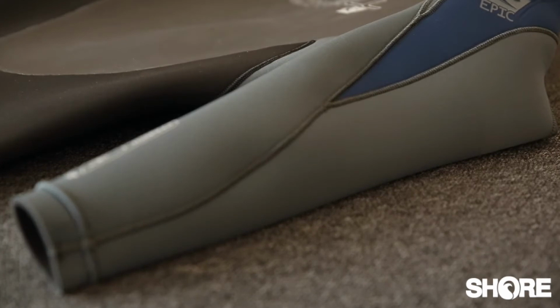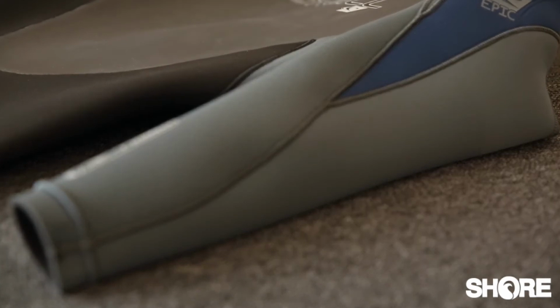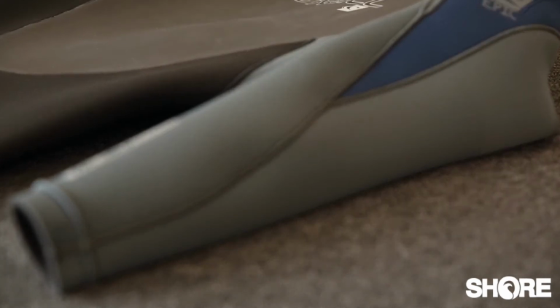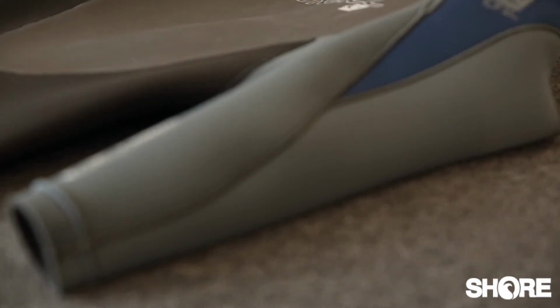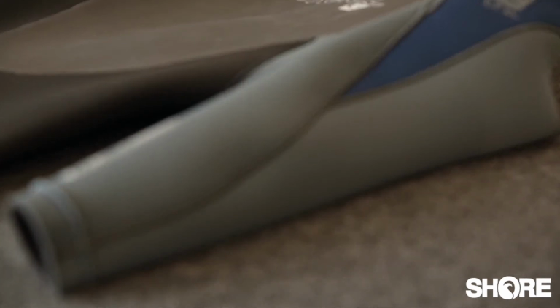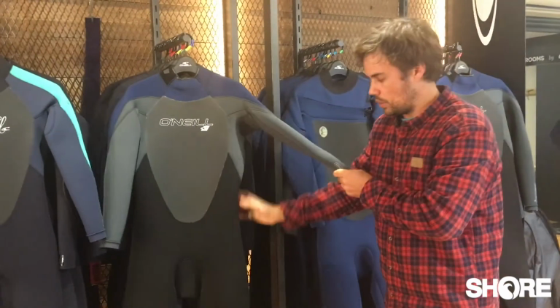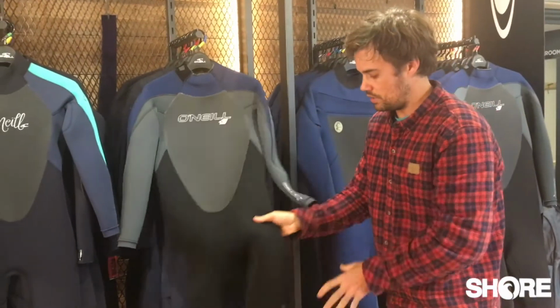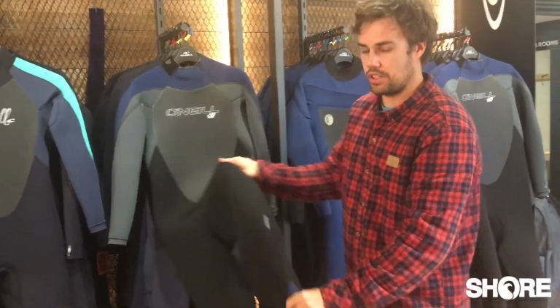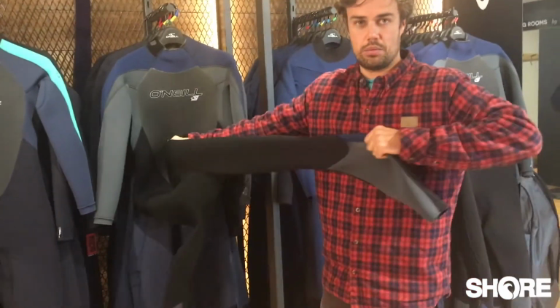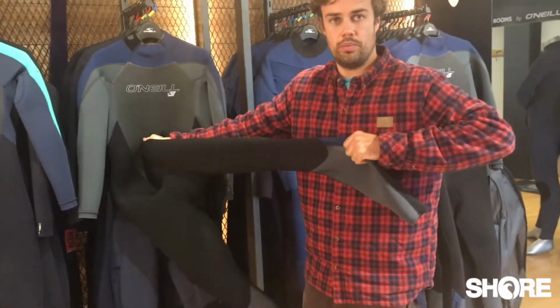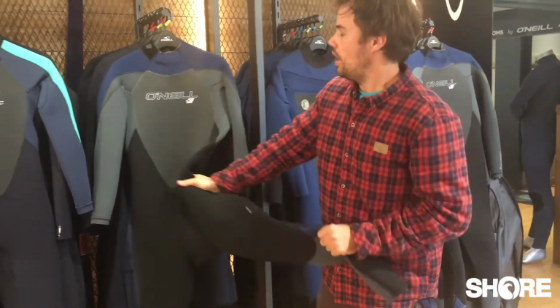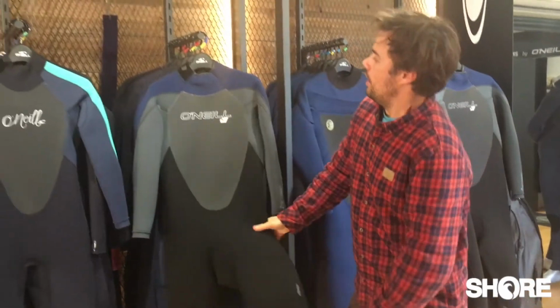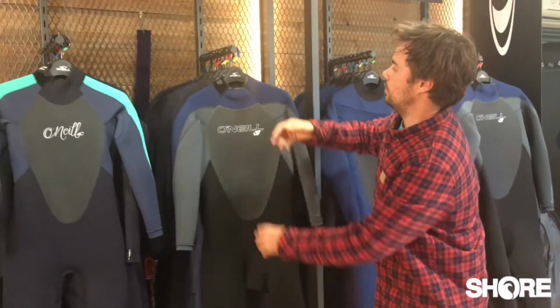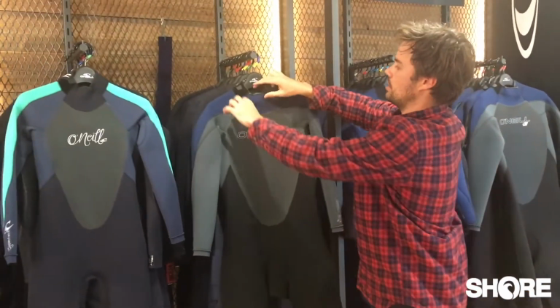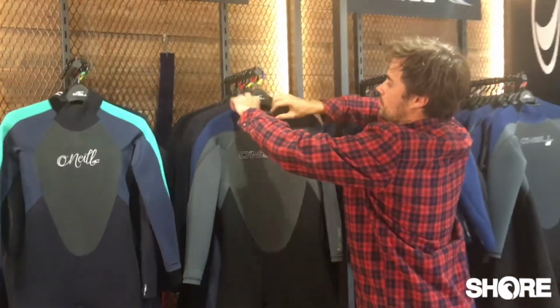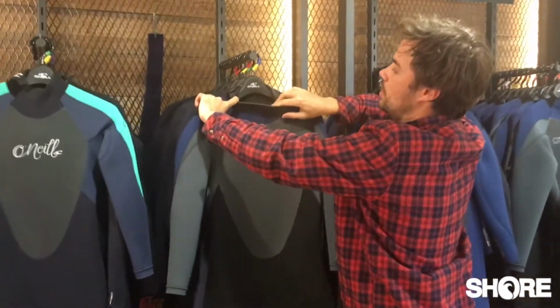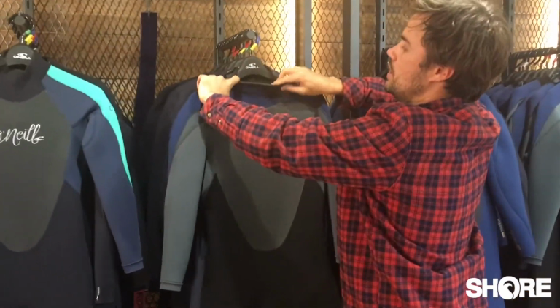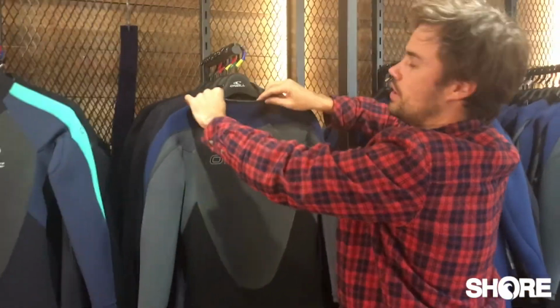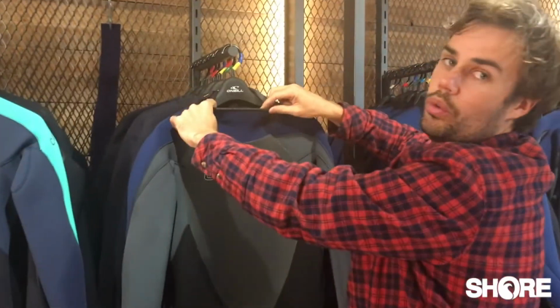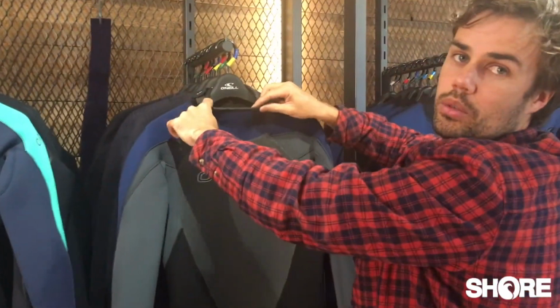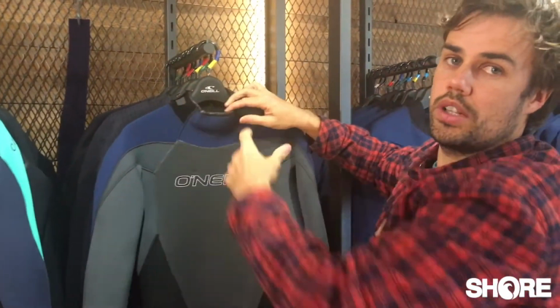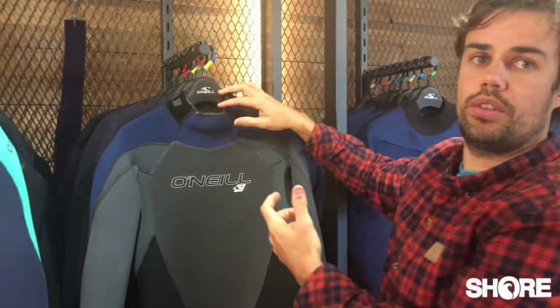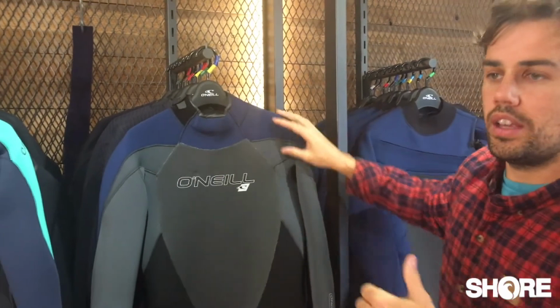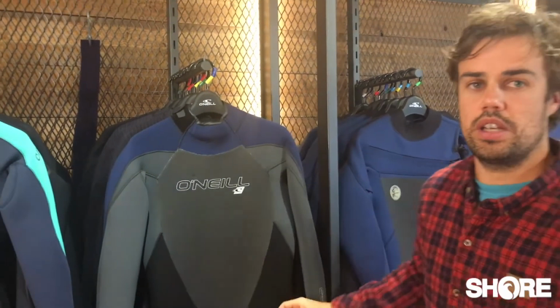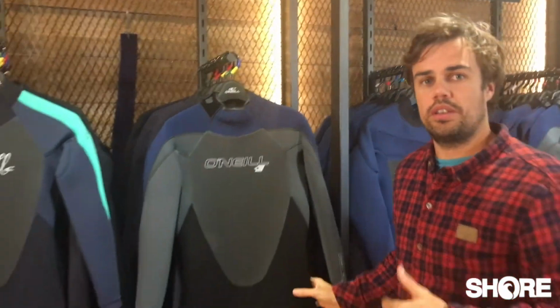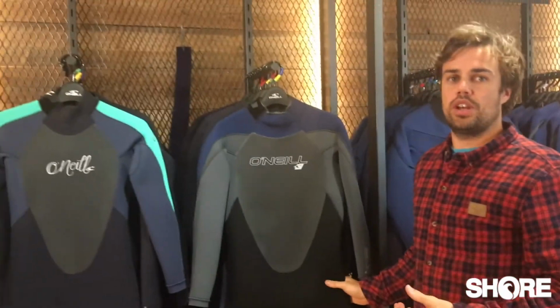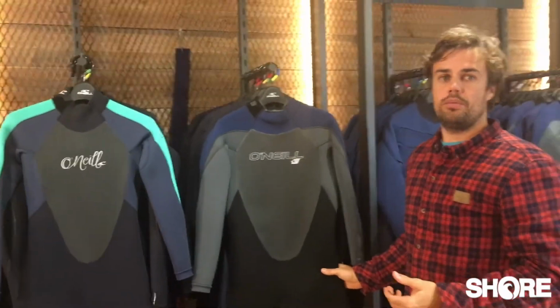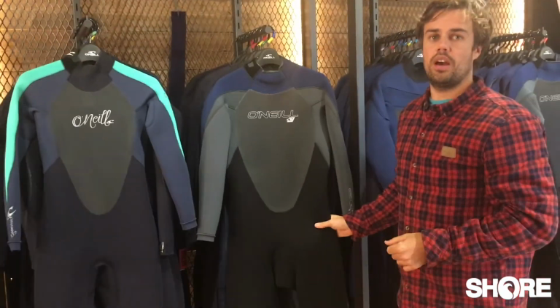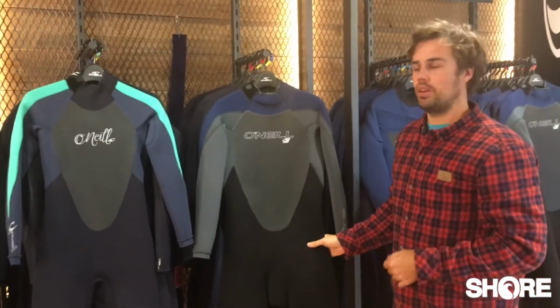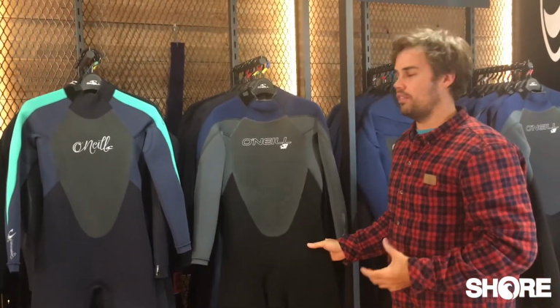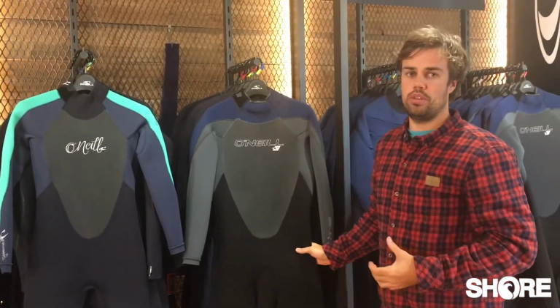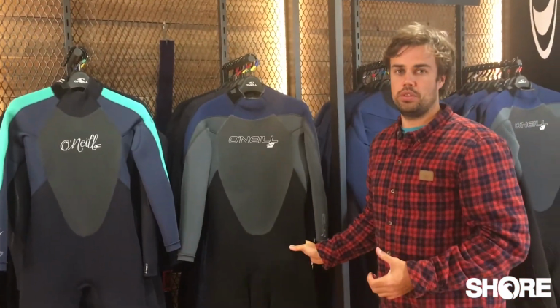It has 100% ultra stretch, so the whole suit is really nice and flexible. It also has another really nice feature of the double rolled neck, which is really soft, has no seams, there's nothing that can chafe you. So it's a really comfortable, flexible suit.